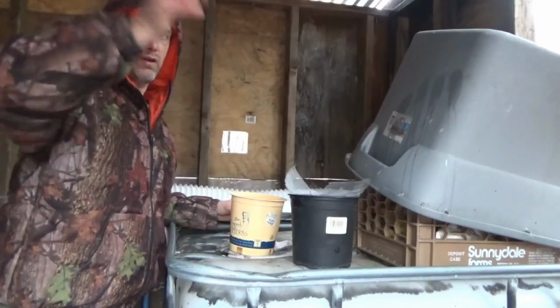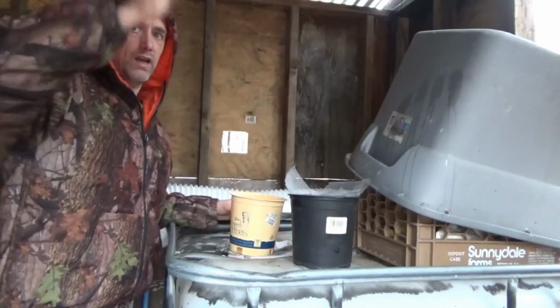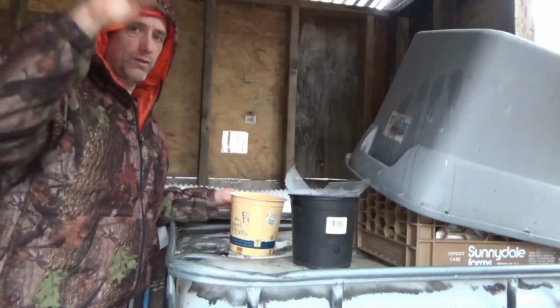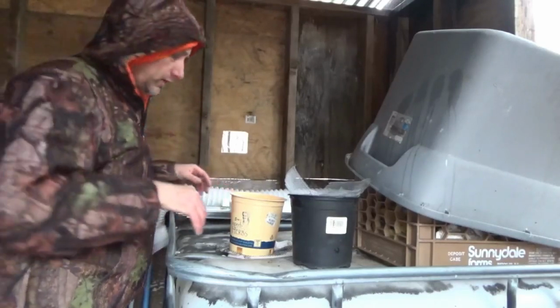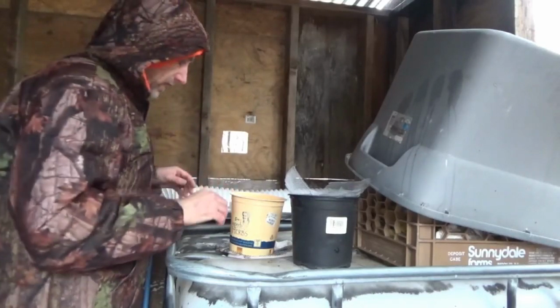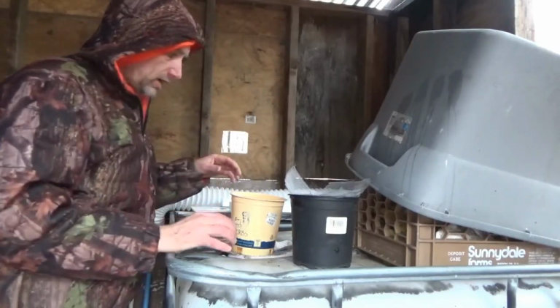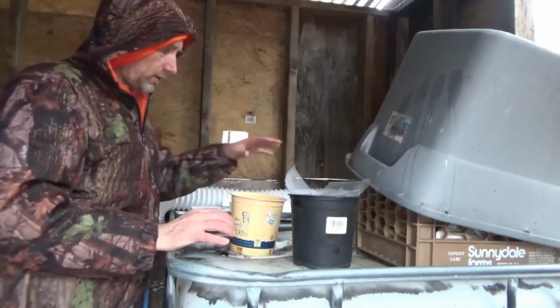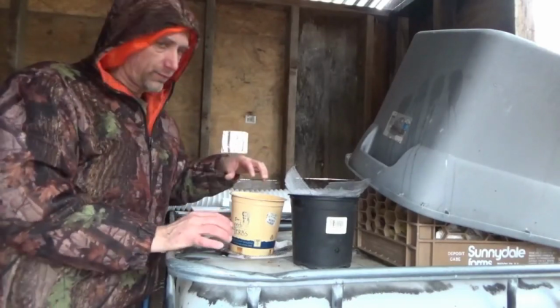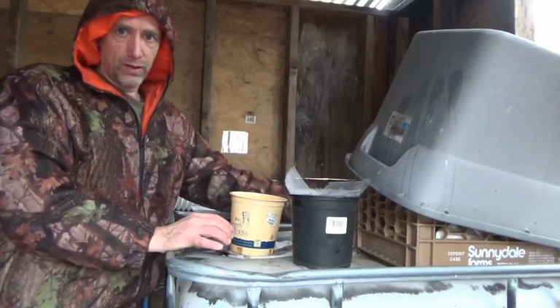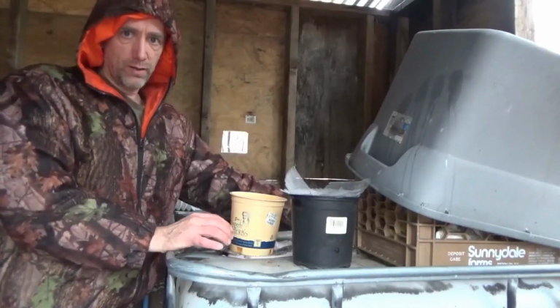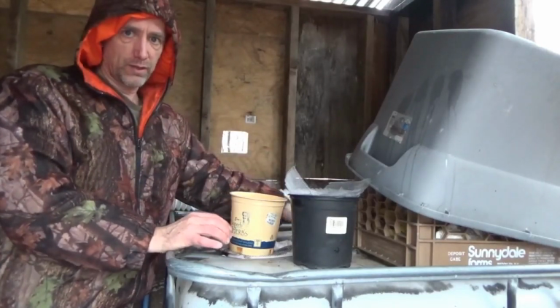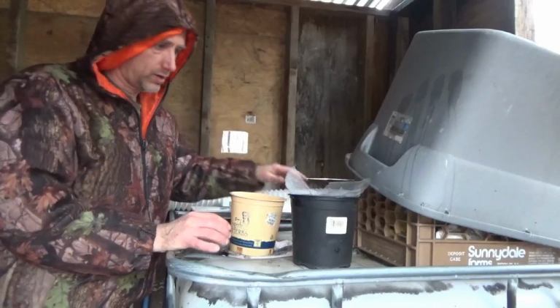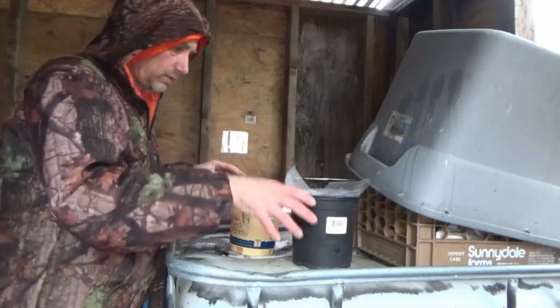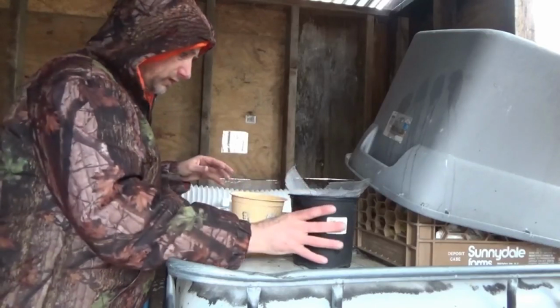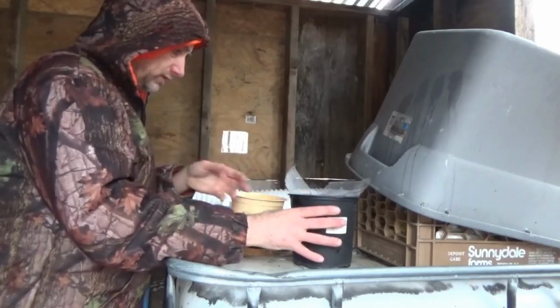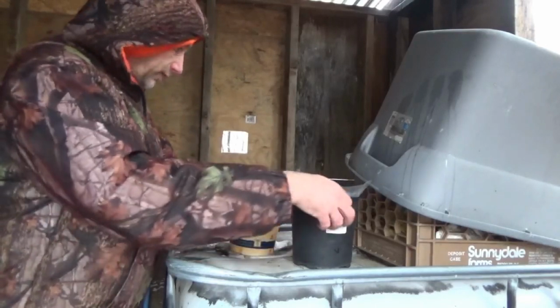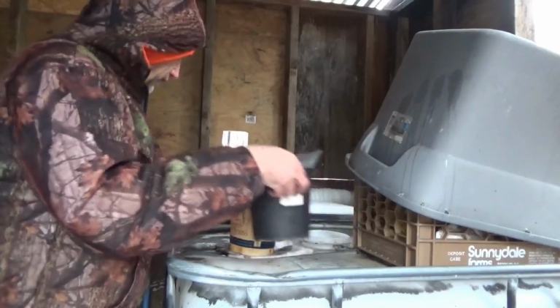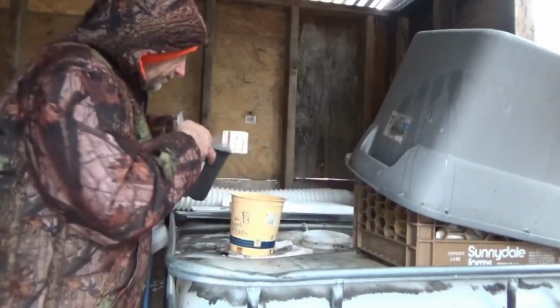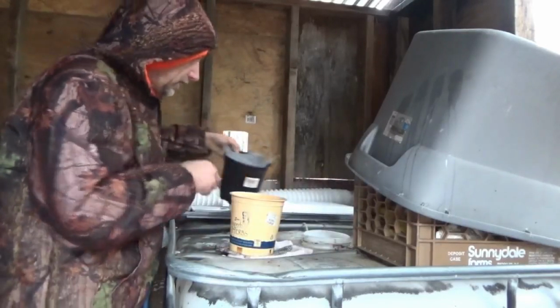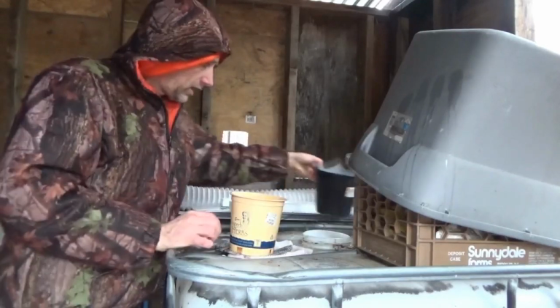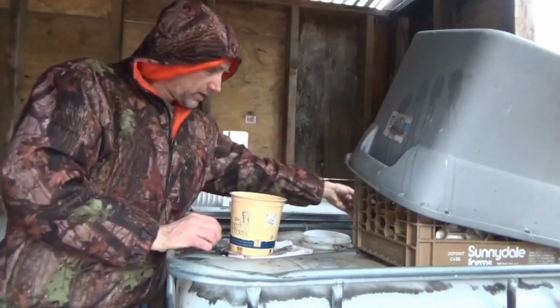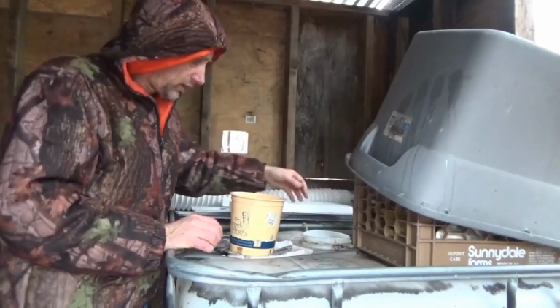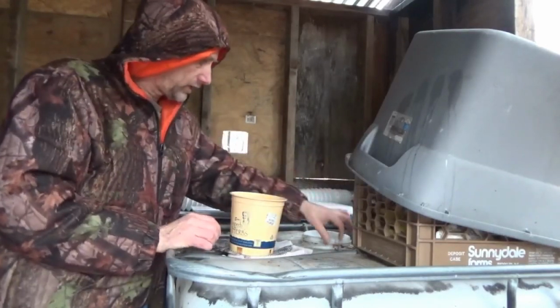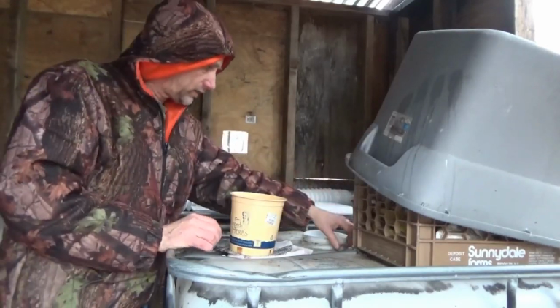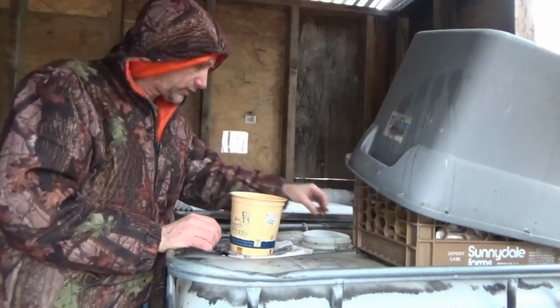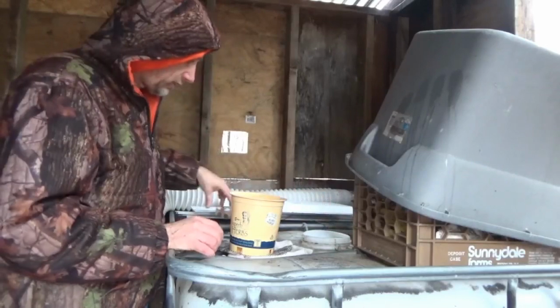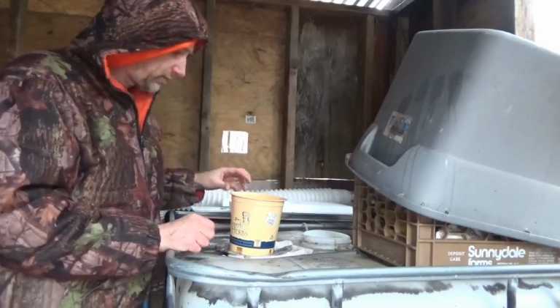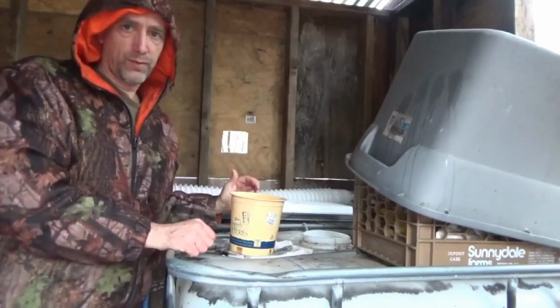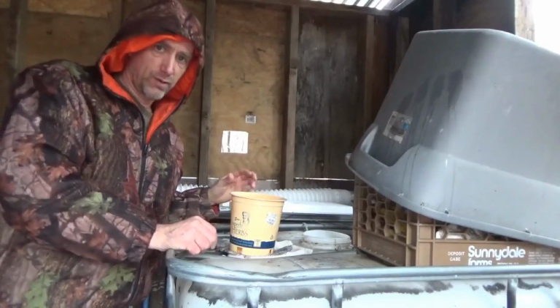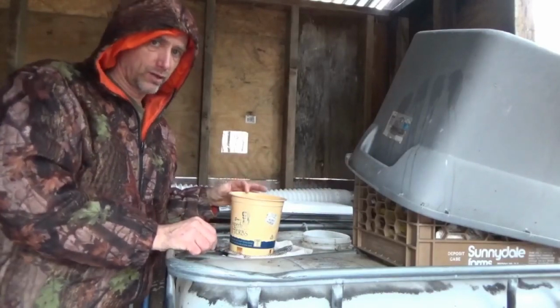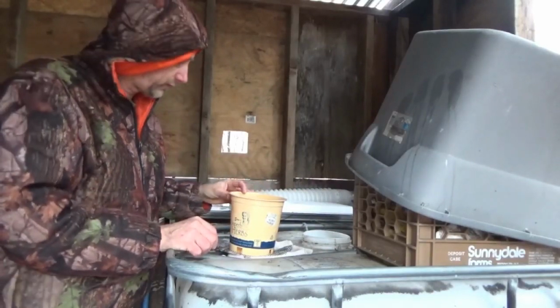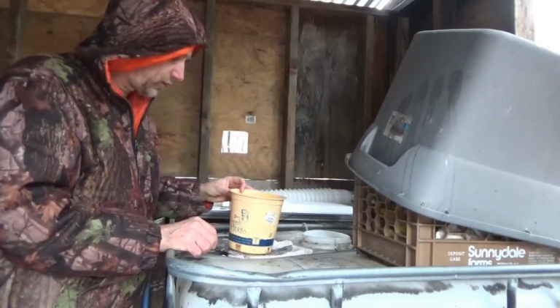Forgive me for the hood — I've been running in and out and it's really cold out. I'm going to build a quick and easy filtration system for my rainwater collection for this tote.